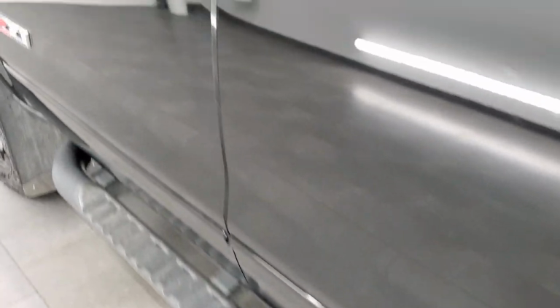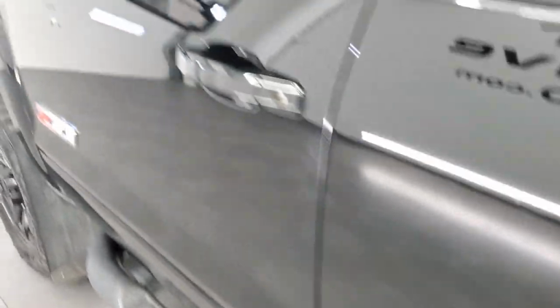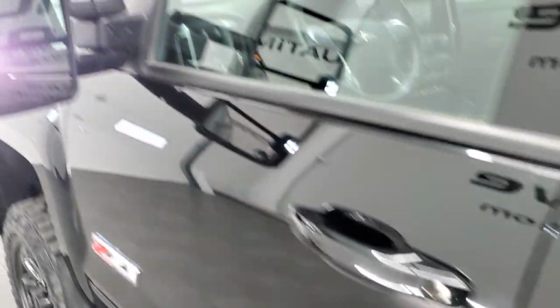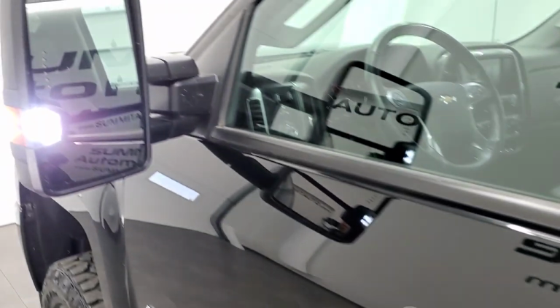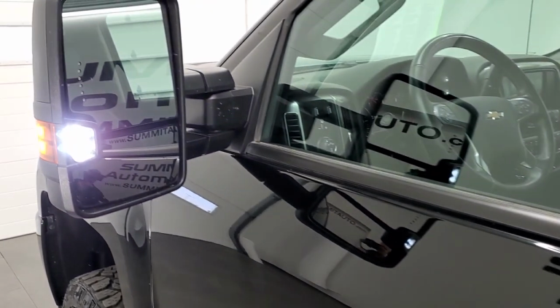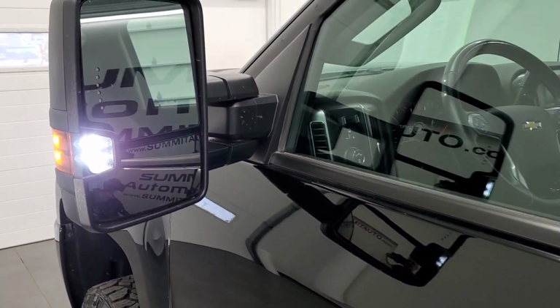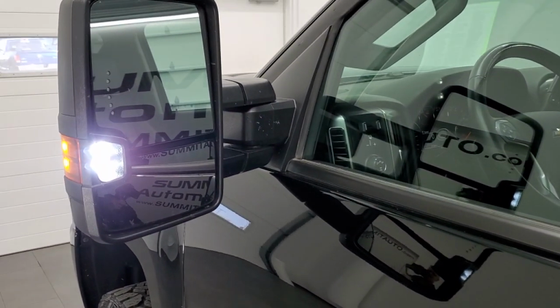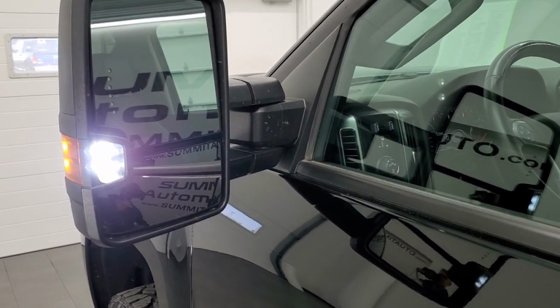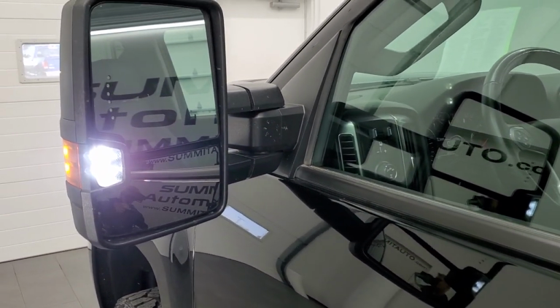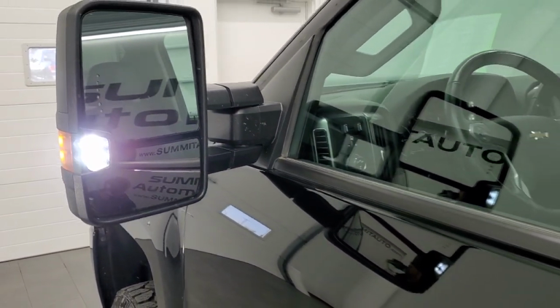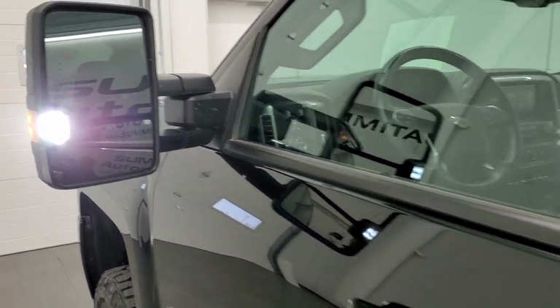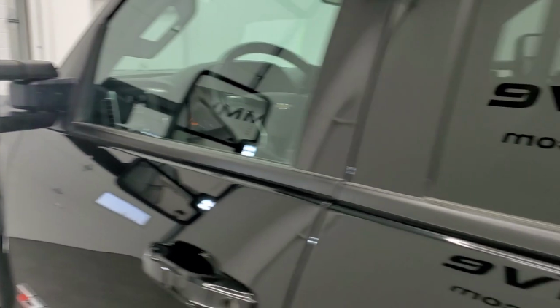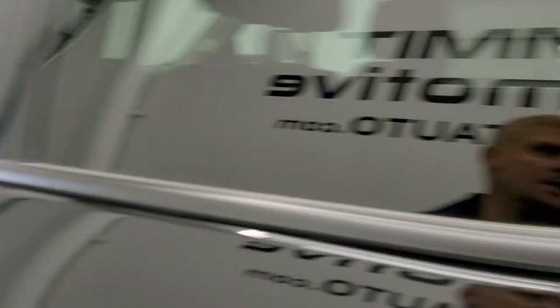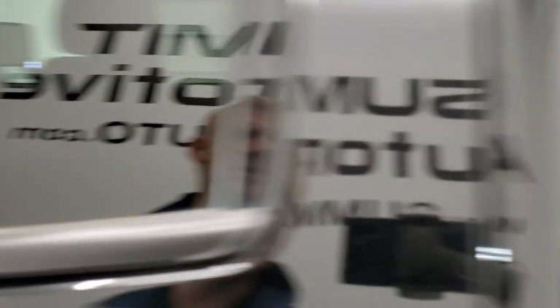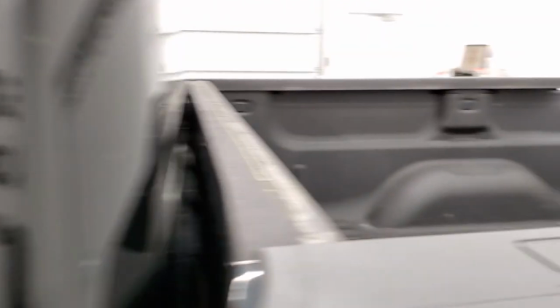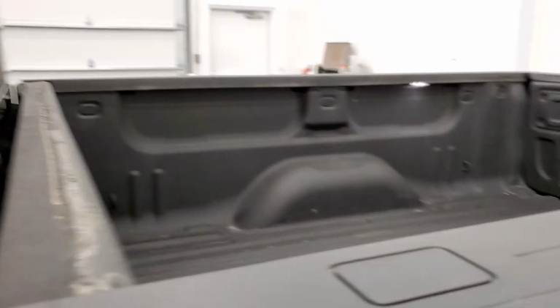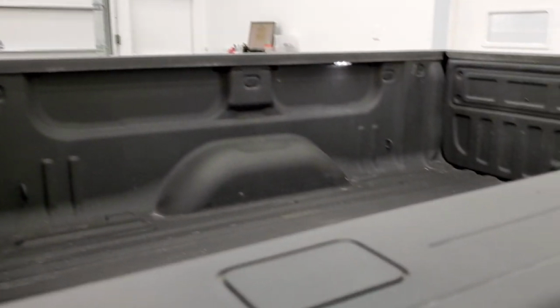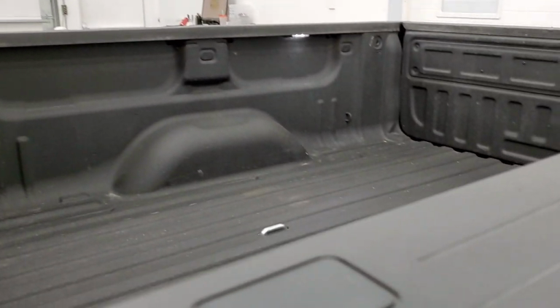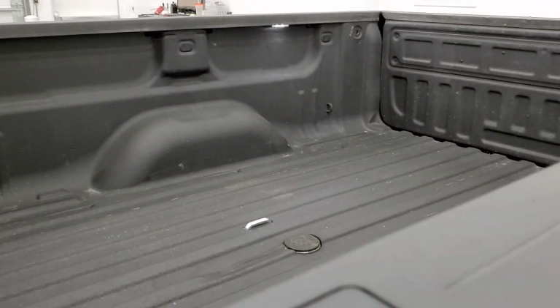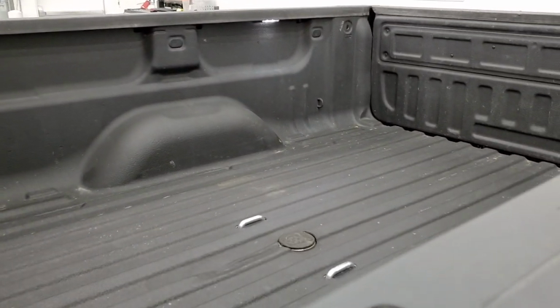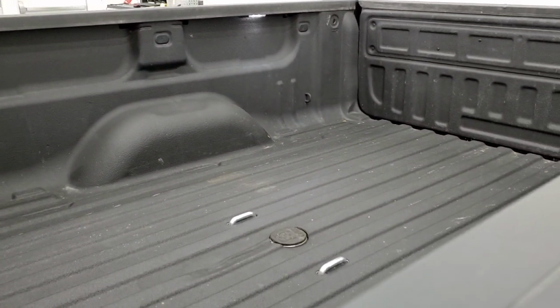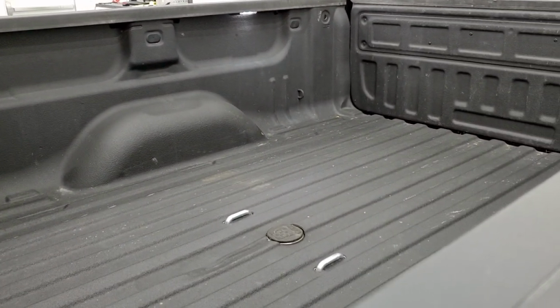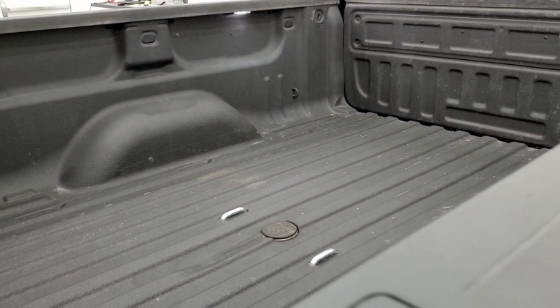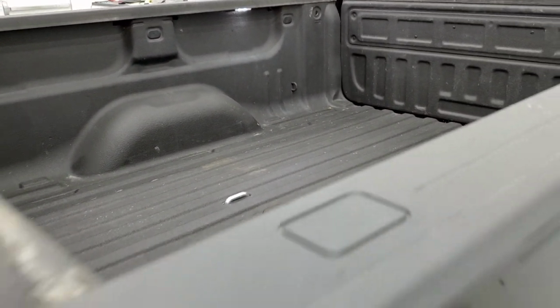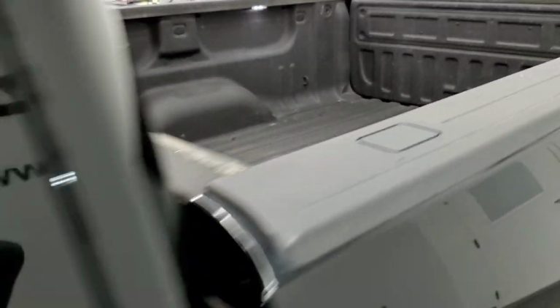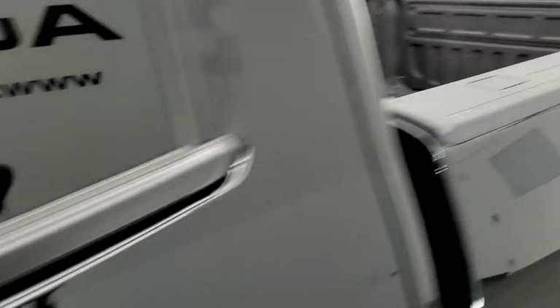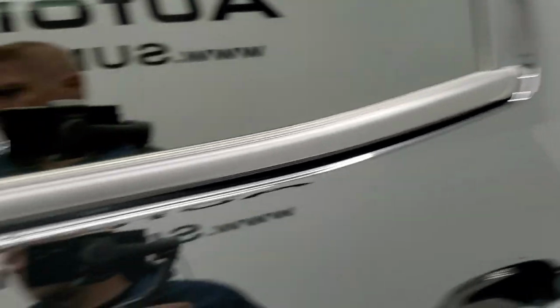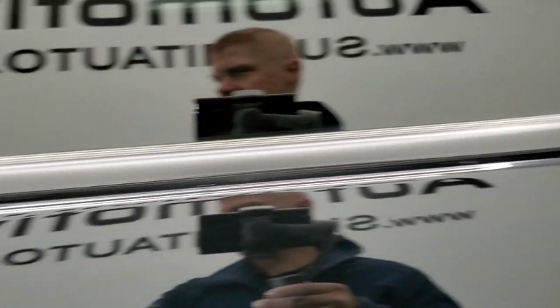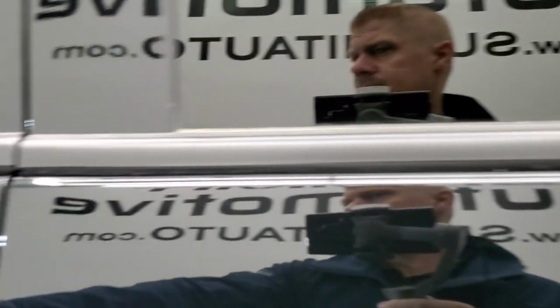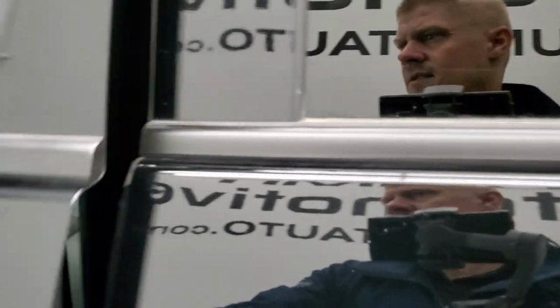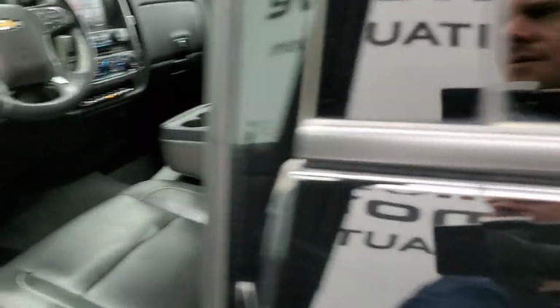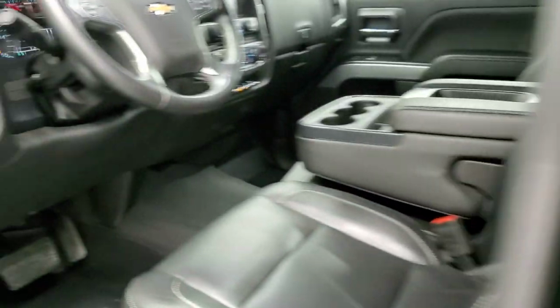There are those LED side lights on the mirrors — they are super bright — and you can see the bed lighting right there. We'll start it up and take a look under the hood.